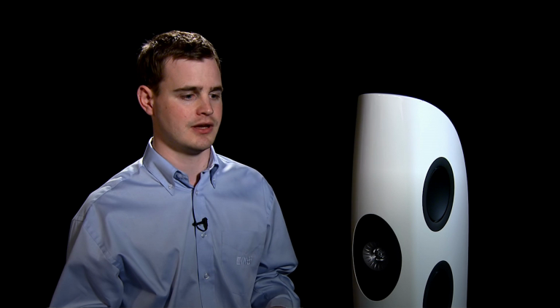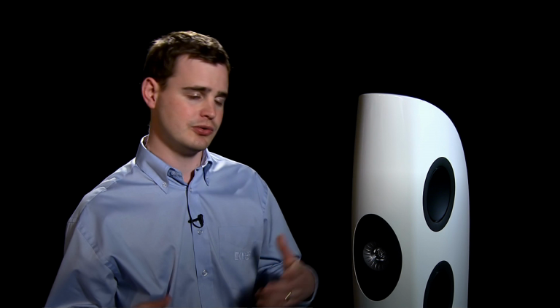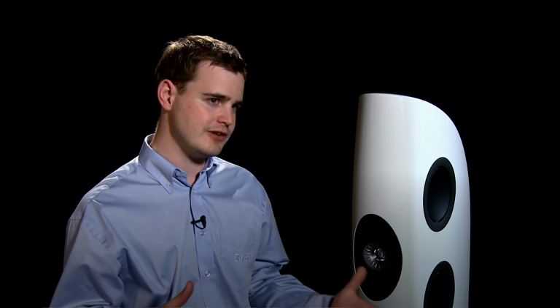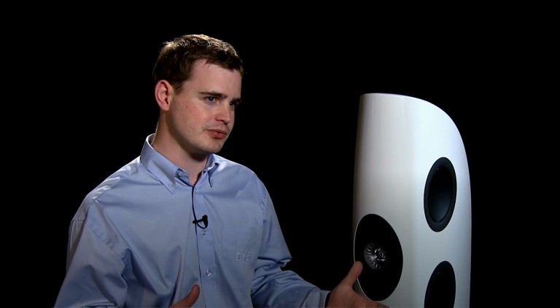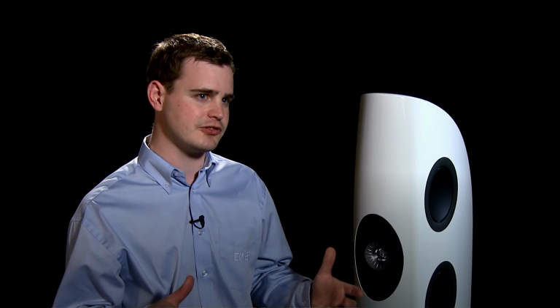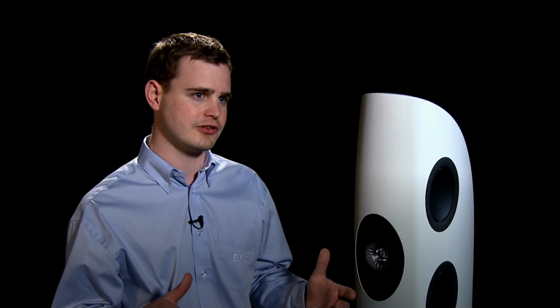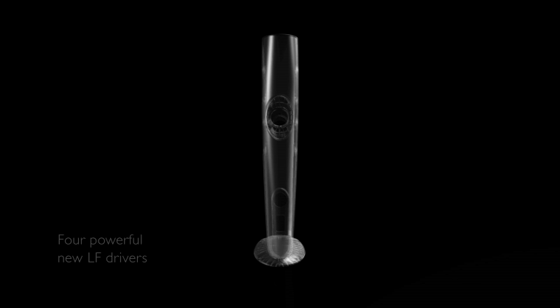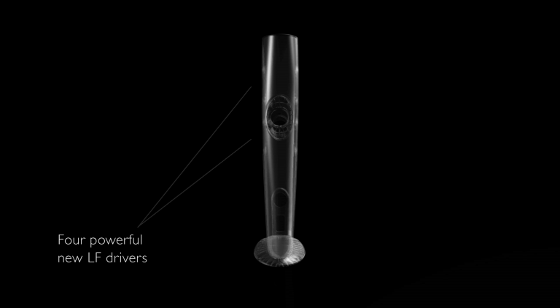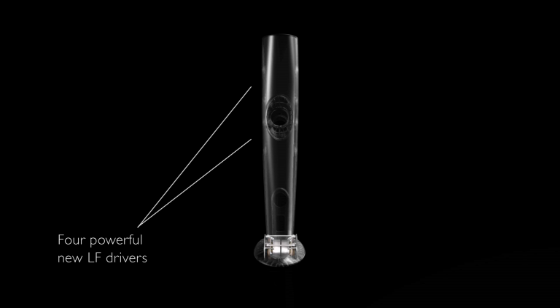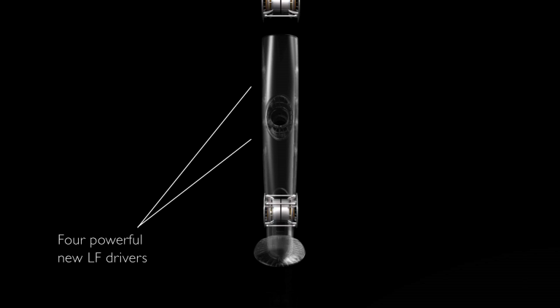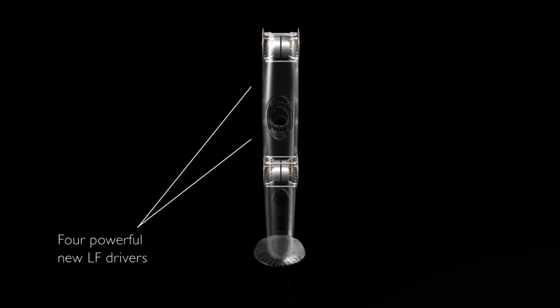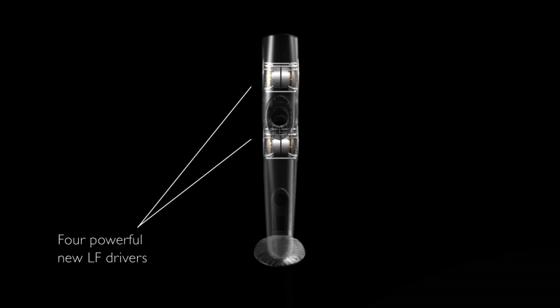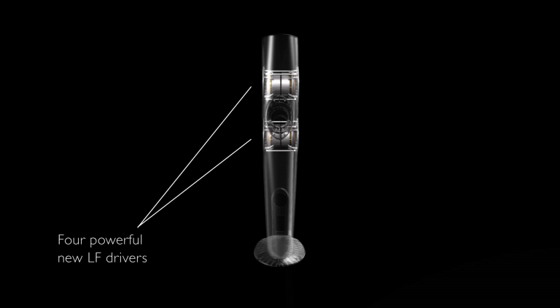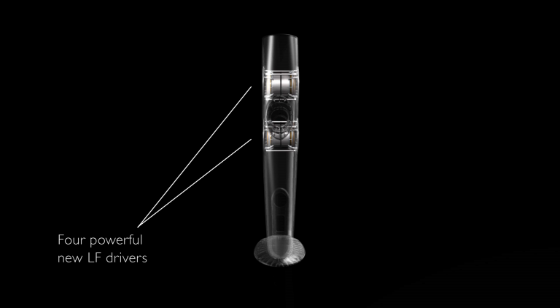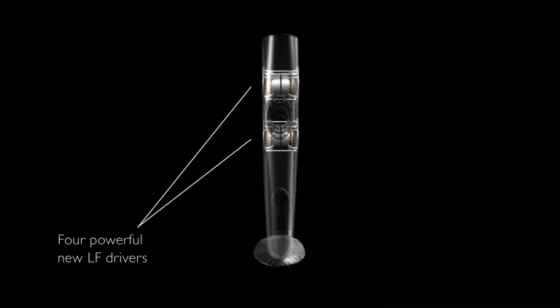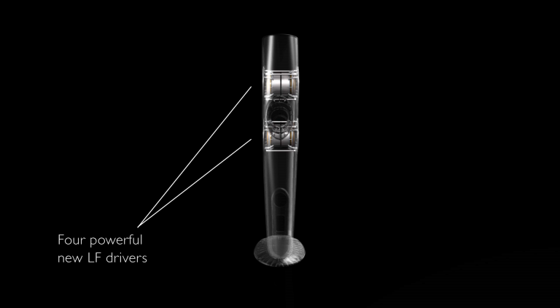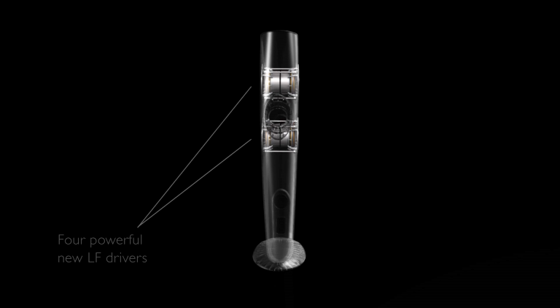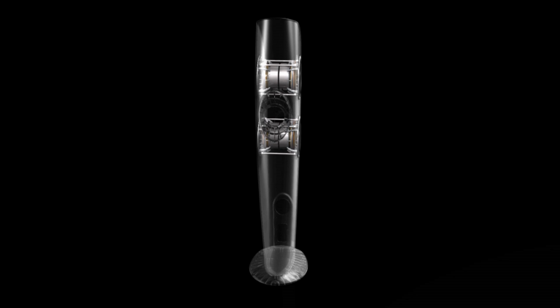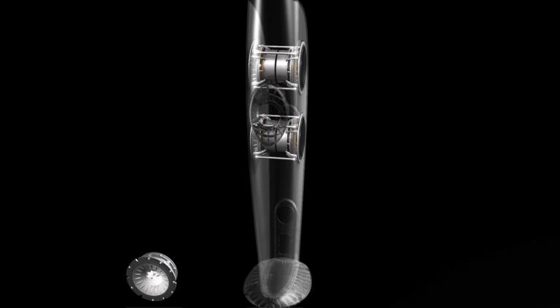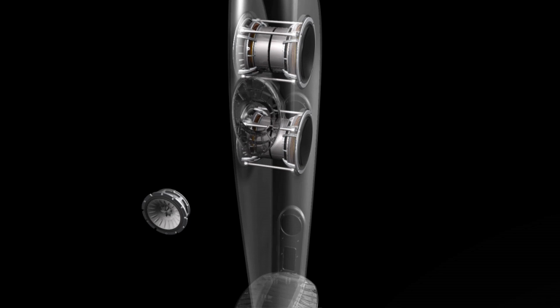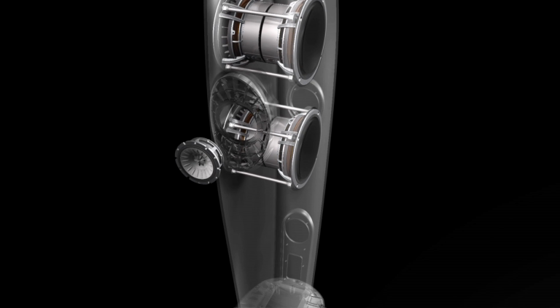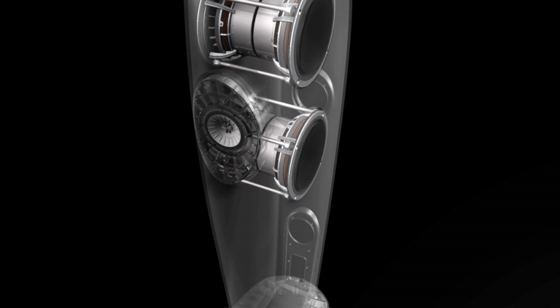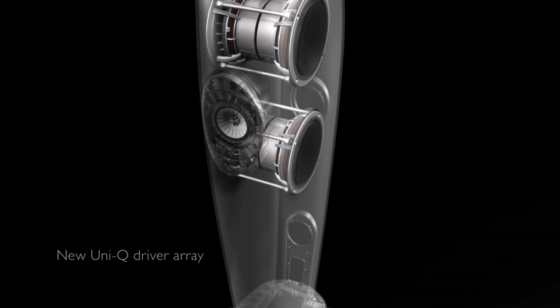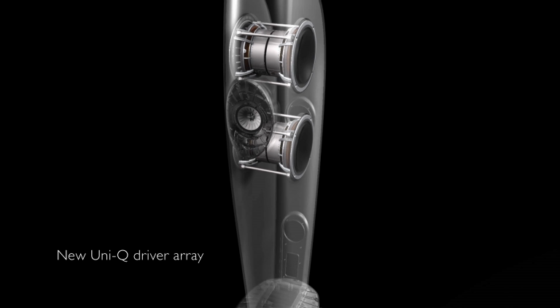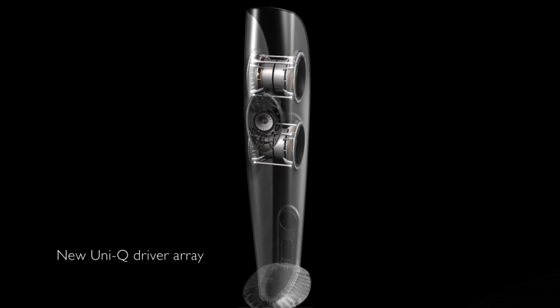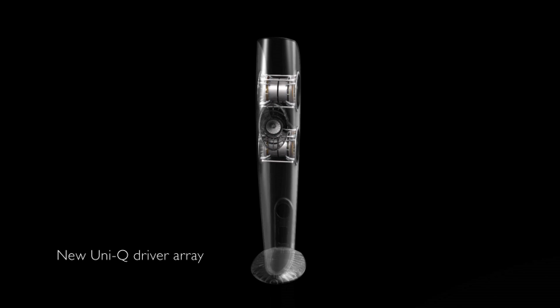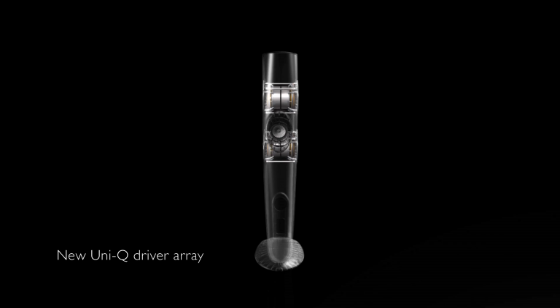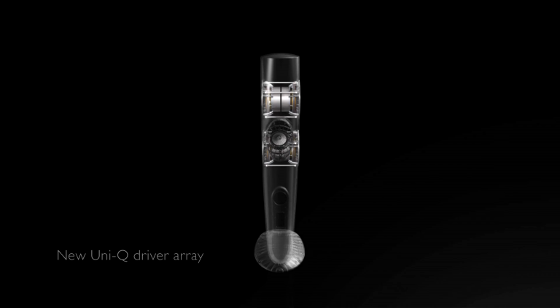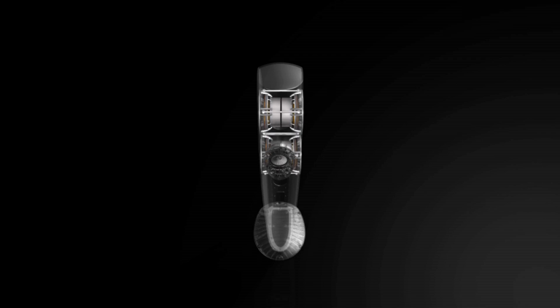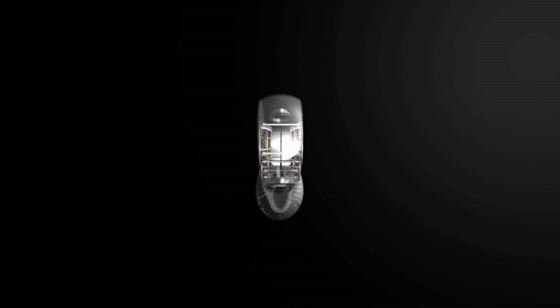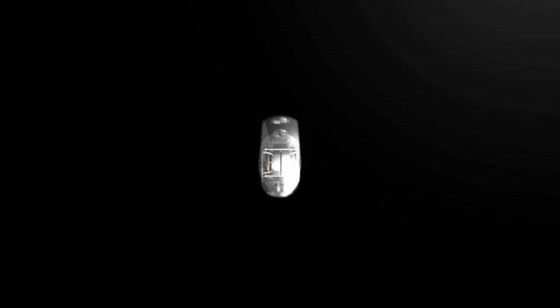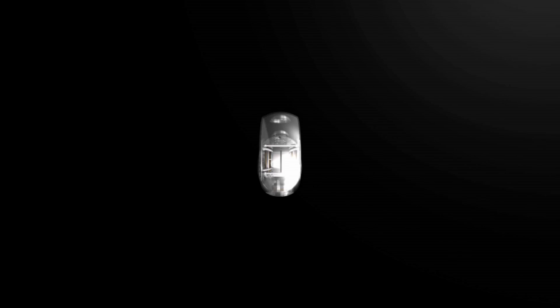To achieve this, we've positioned four LF drivers in symmetrically opposing pairs and tightly packed them around the Uniq. We've also kept the cabinet very narrow.